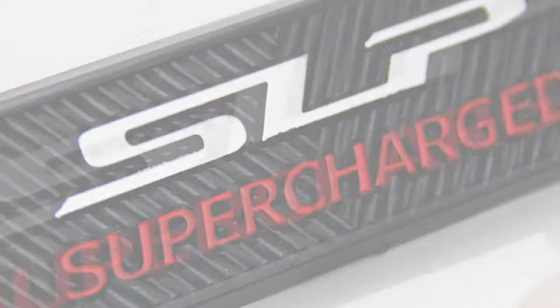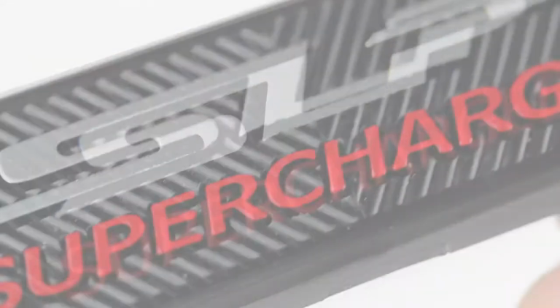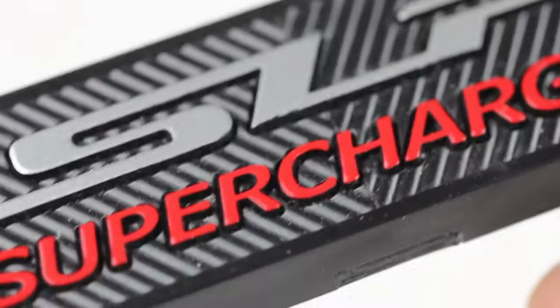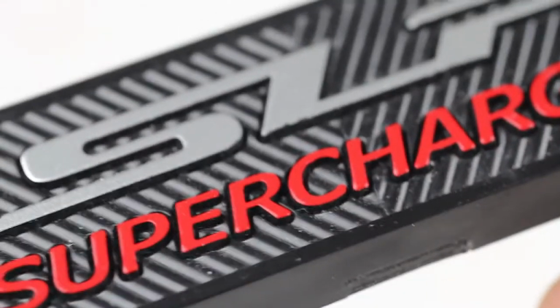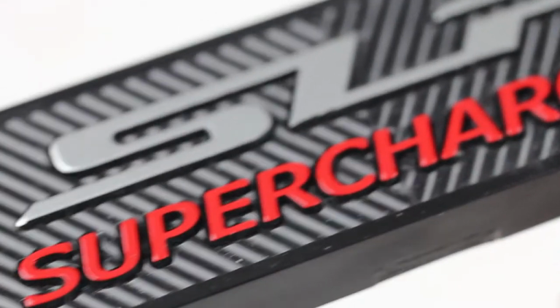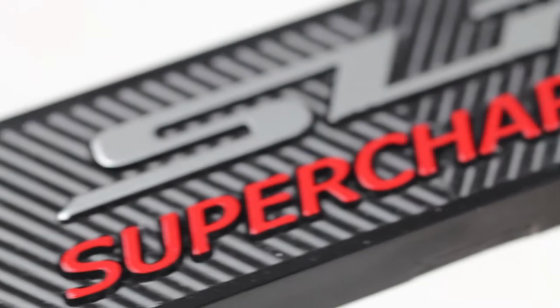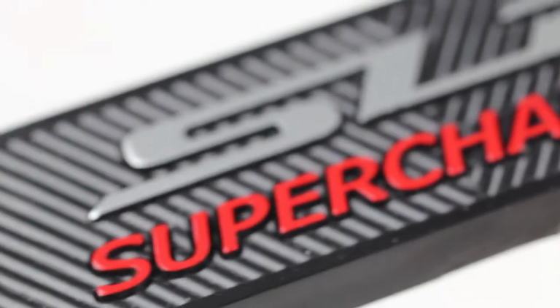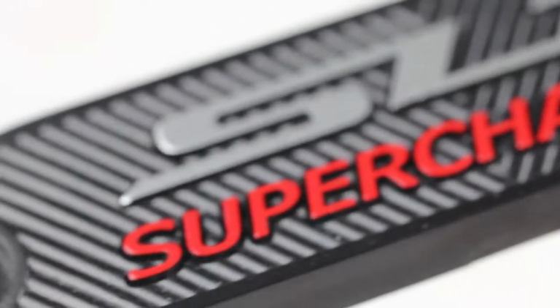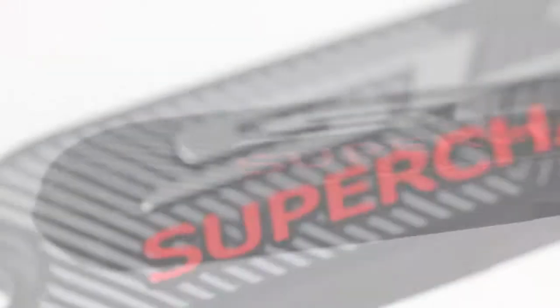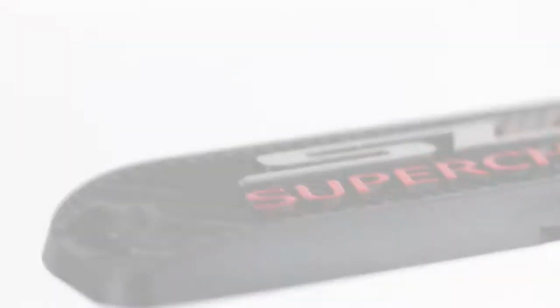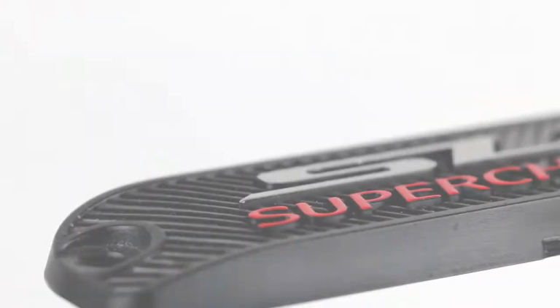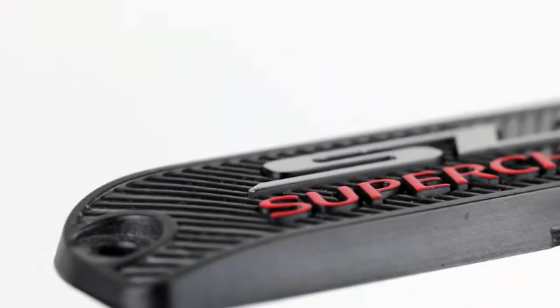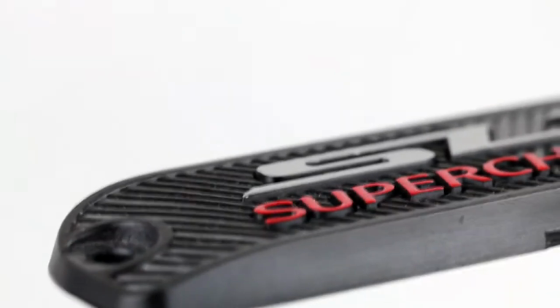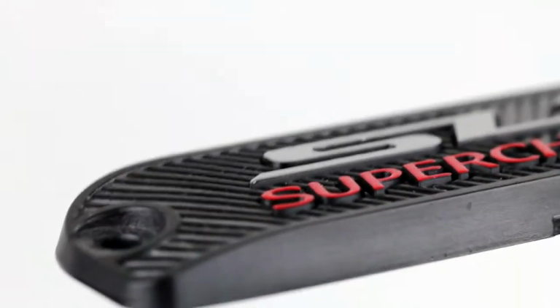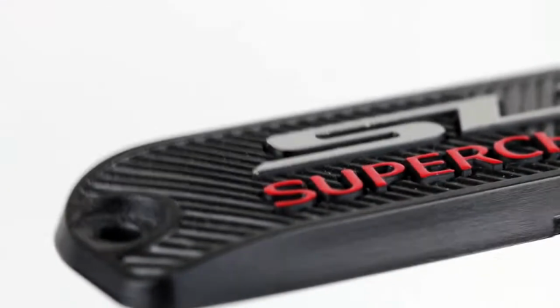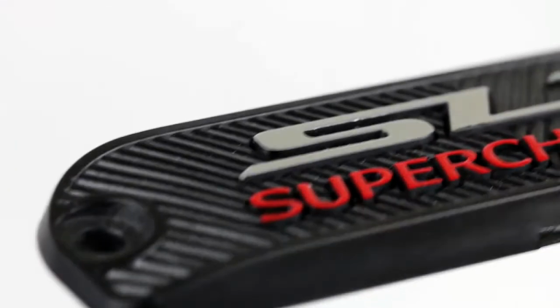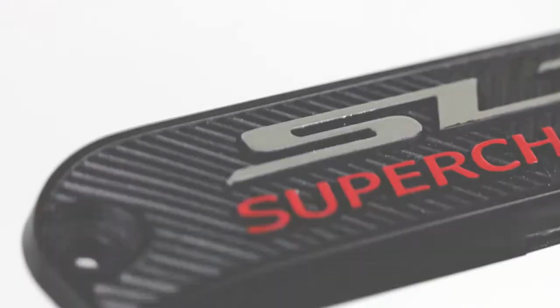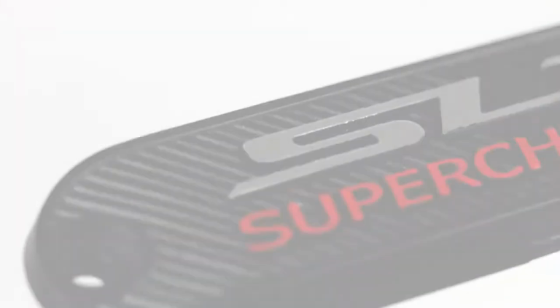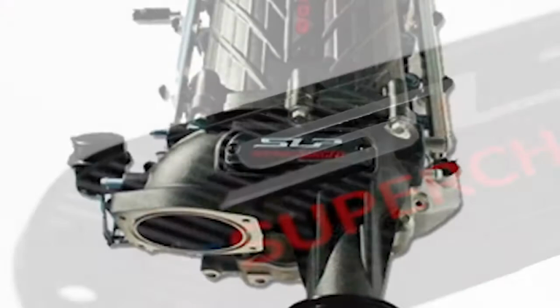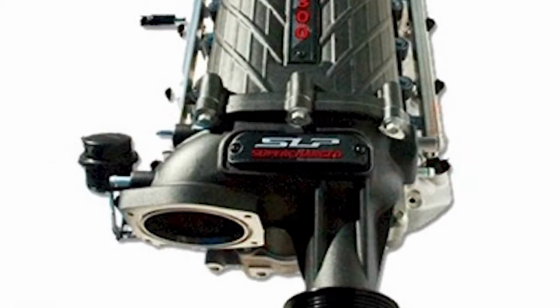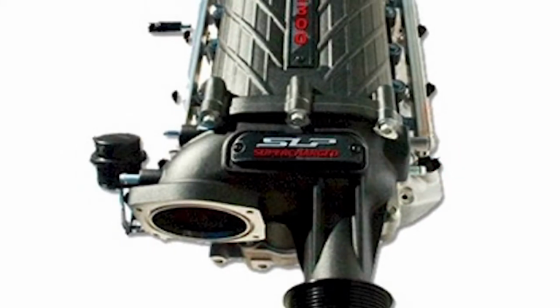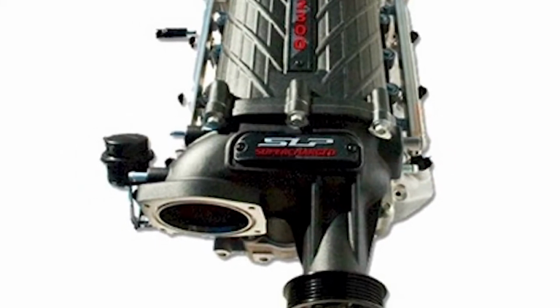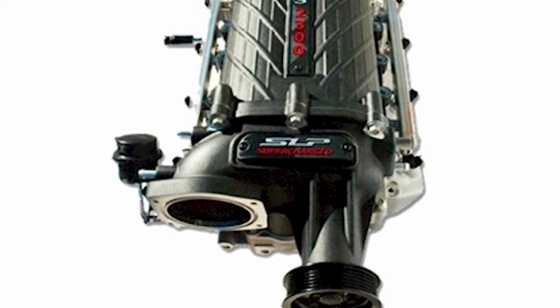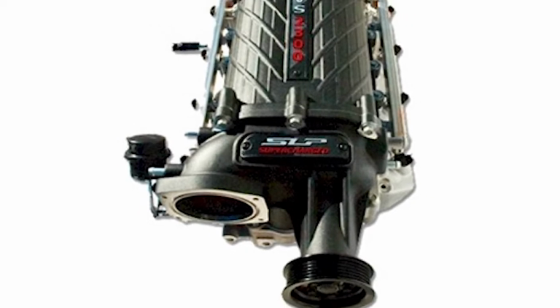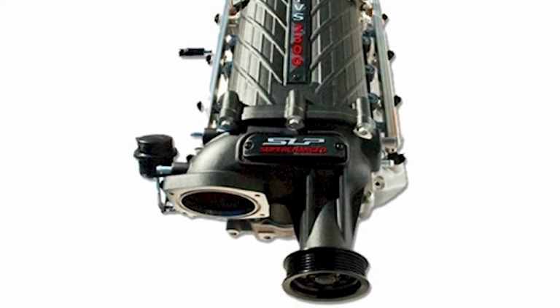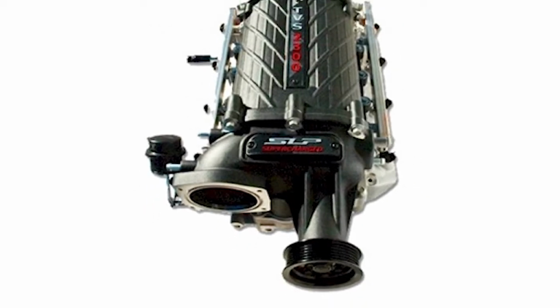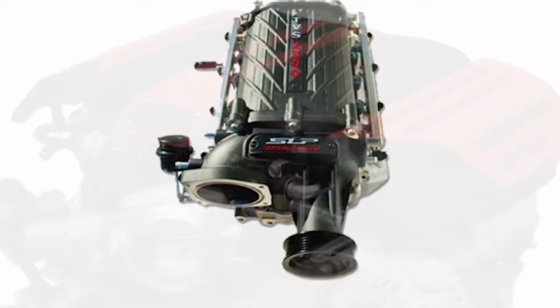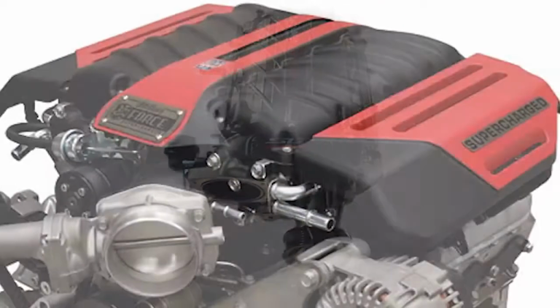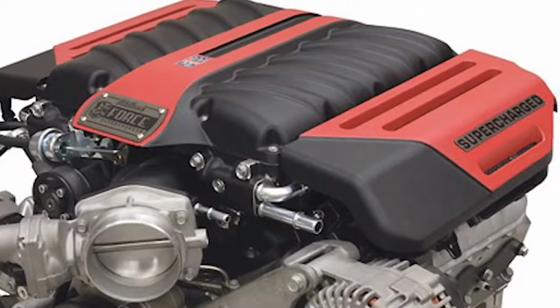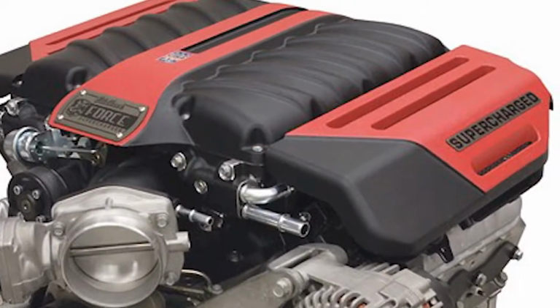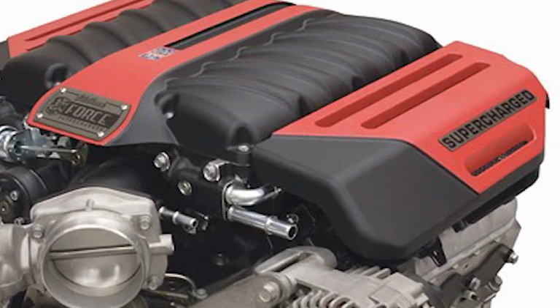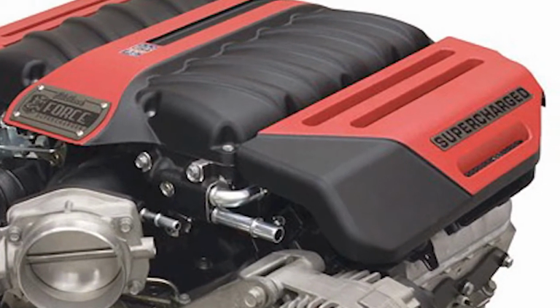Using different materials, molding, and tooling styles results in a 3D logo that possesses various textures and colors, which makes your logo stand out.